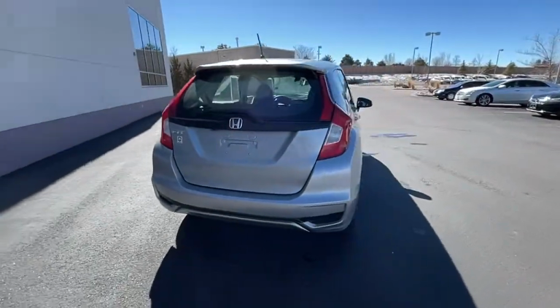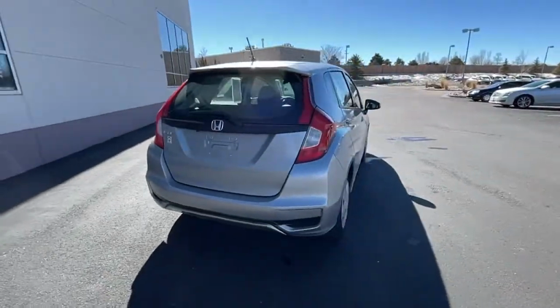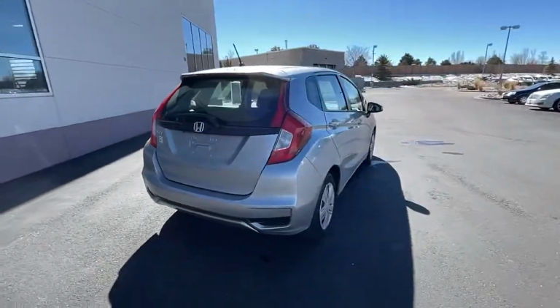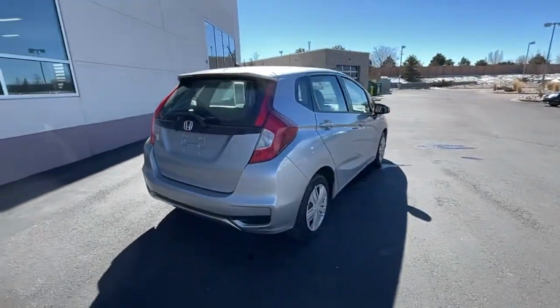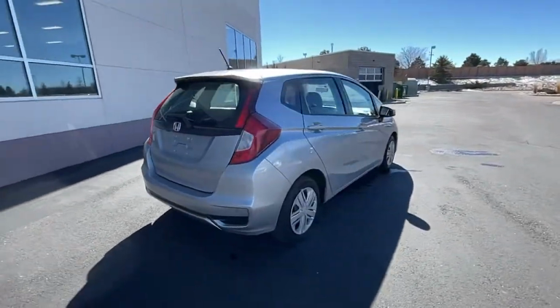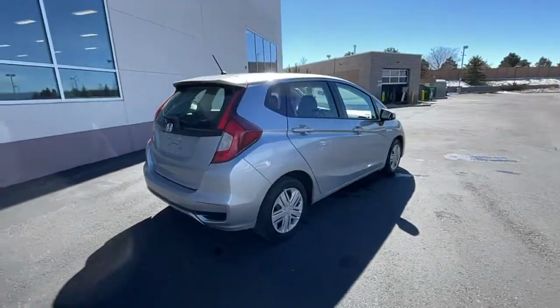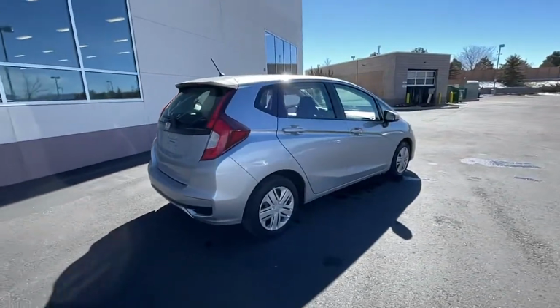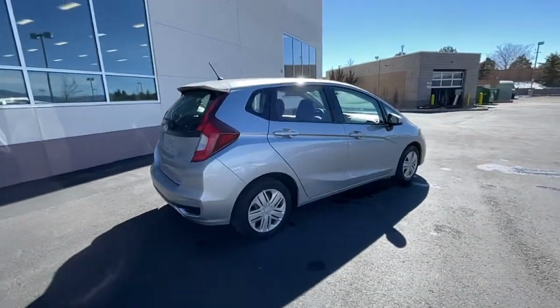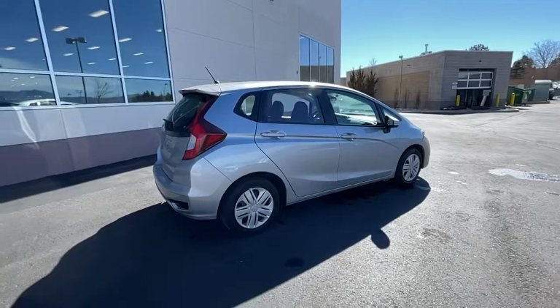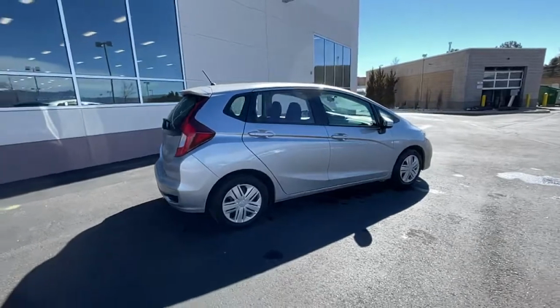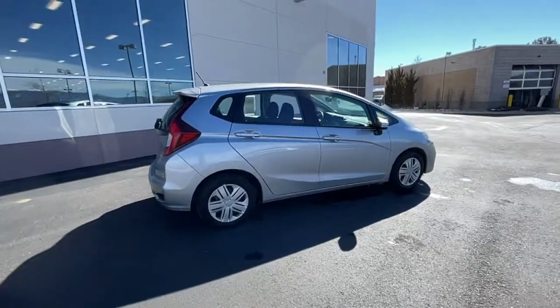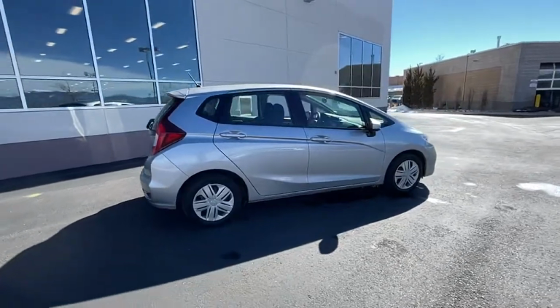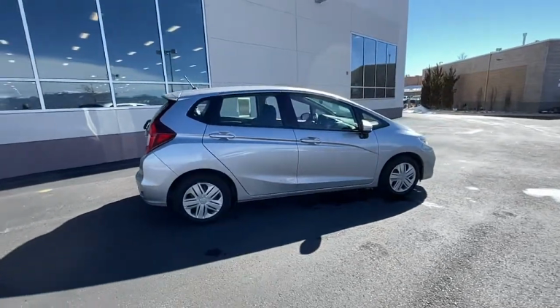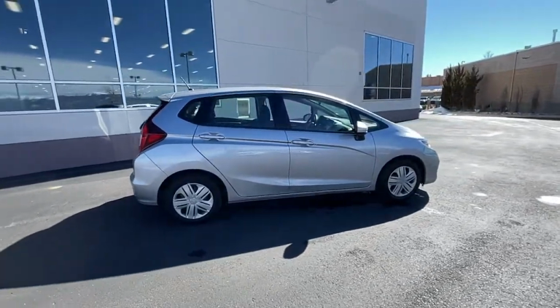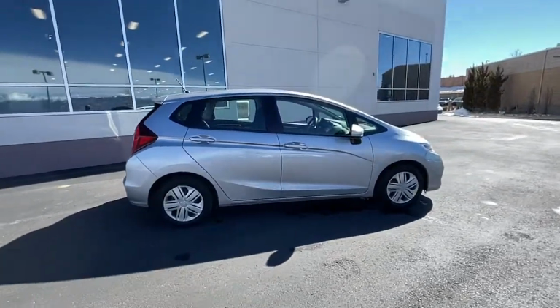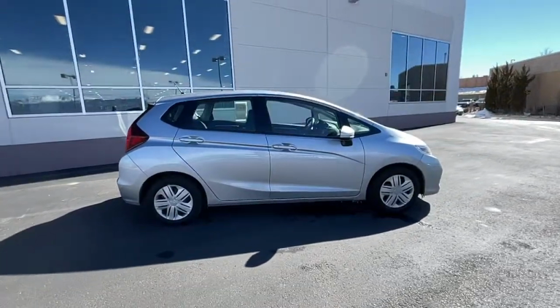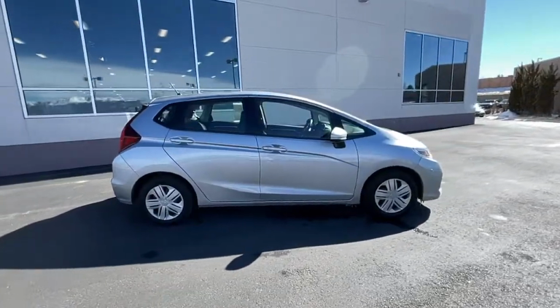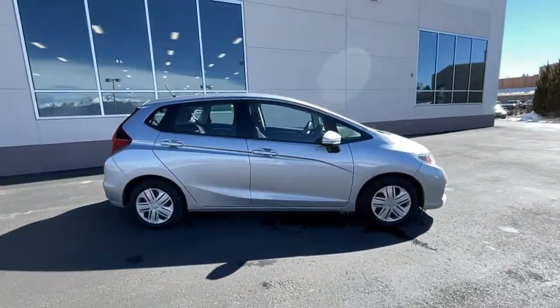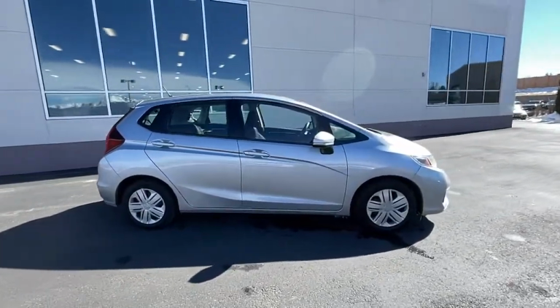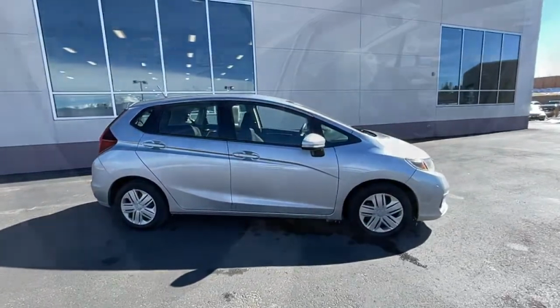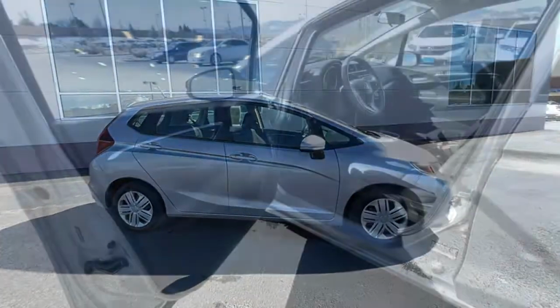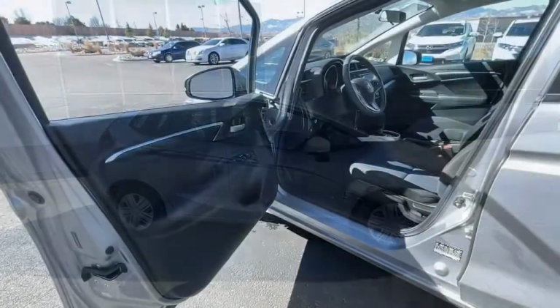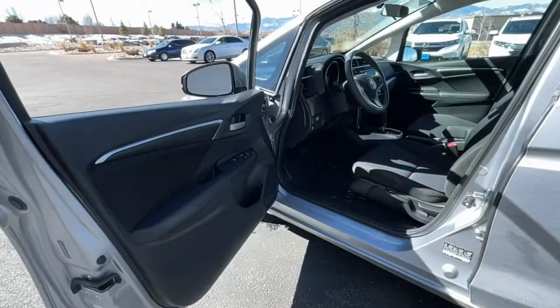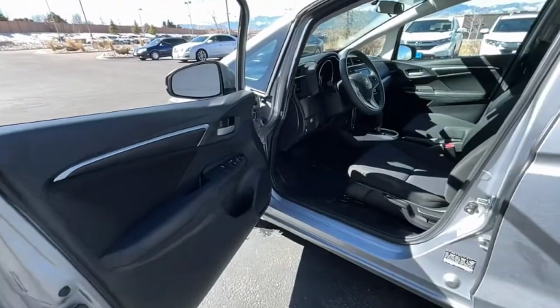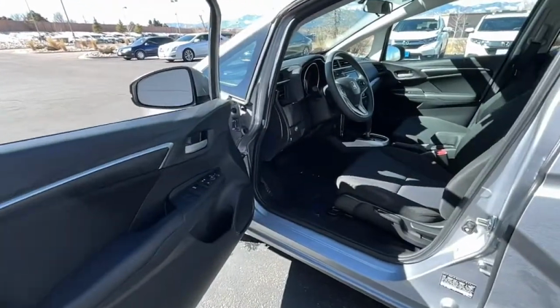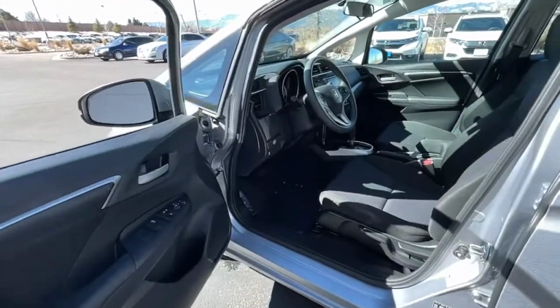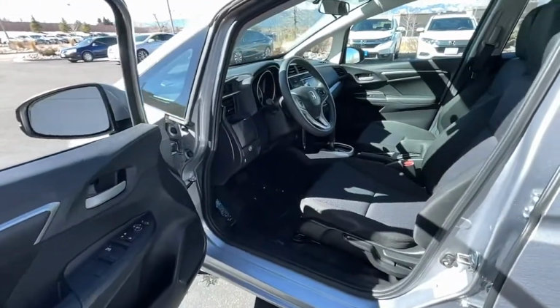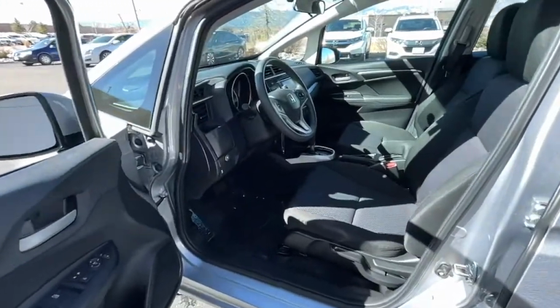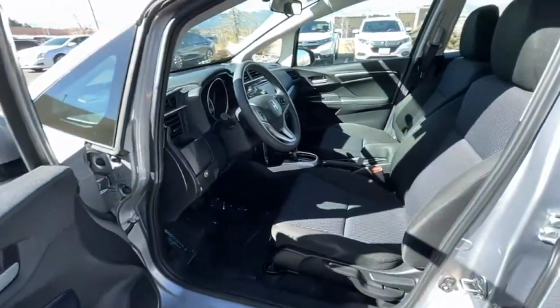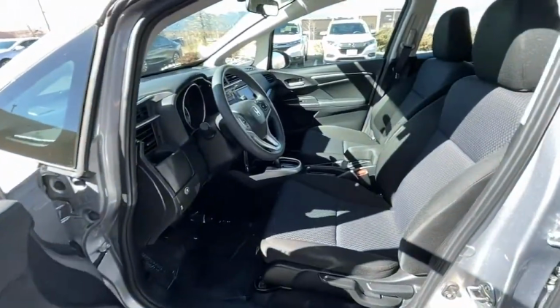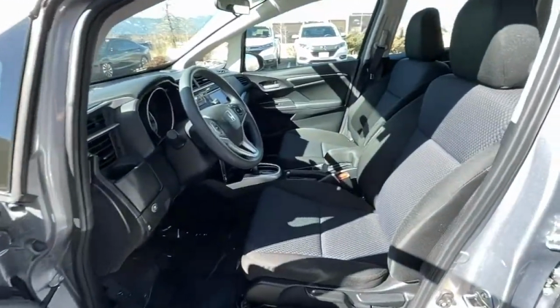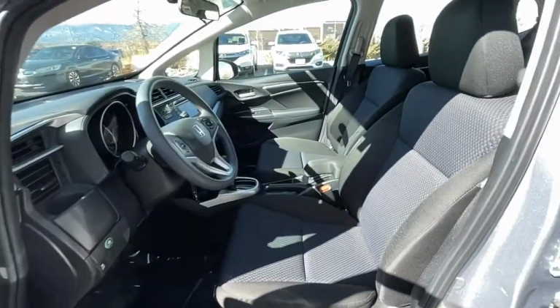The following are some of this vehicle's highlighted options: keyless entry, electronic stability control, Bluetooth, trip computer, power windows, bucket seats, power steering.